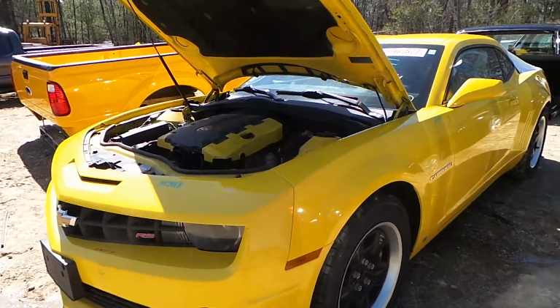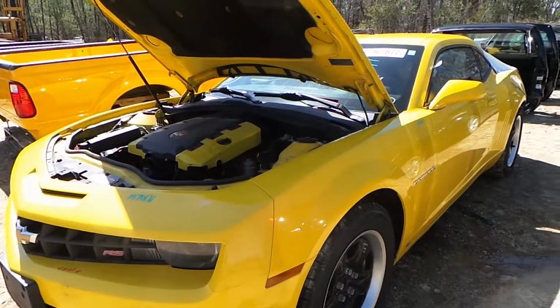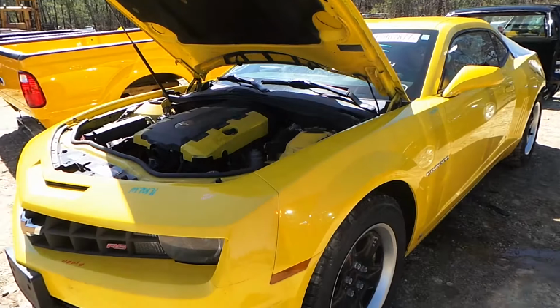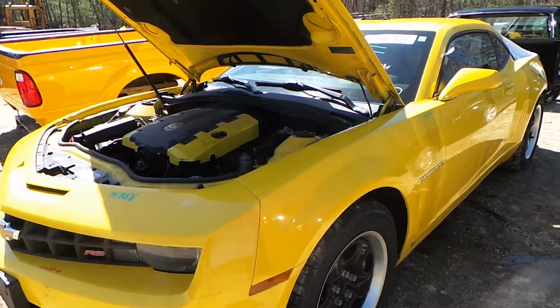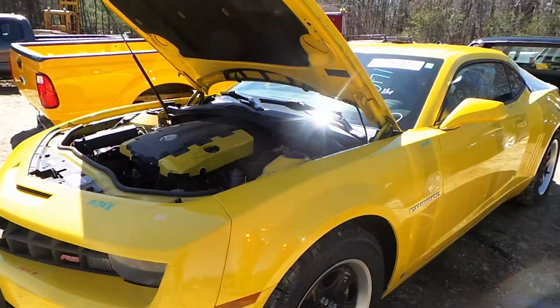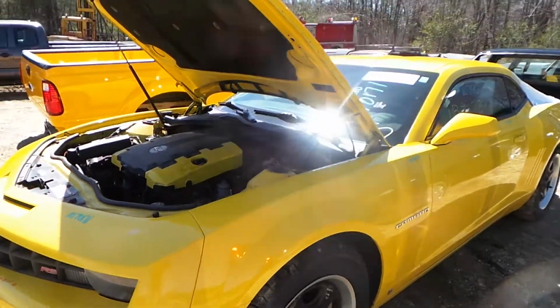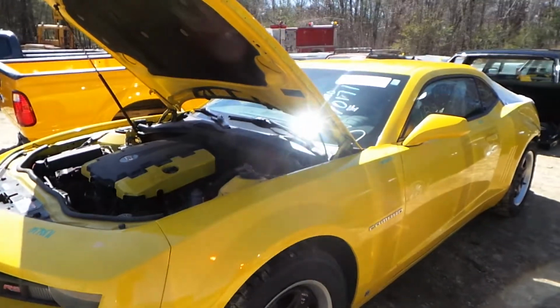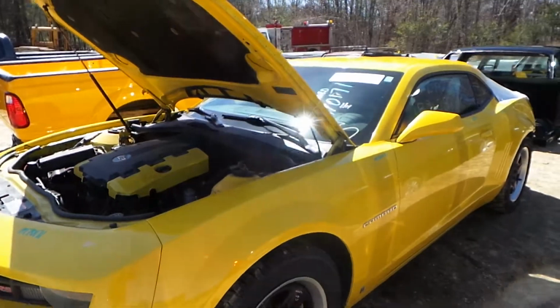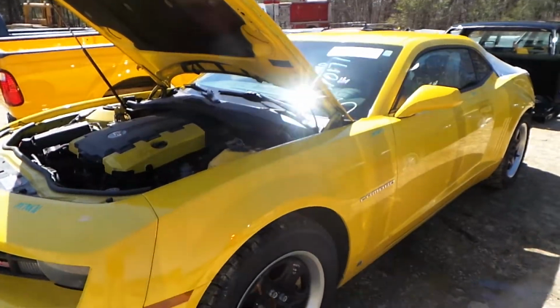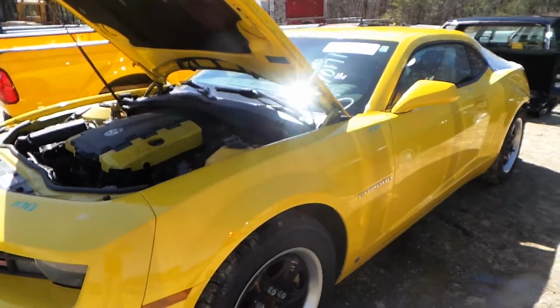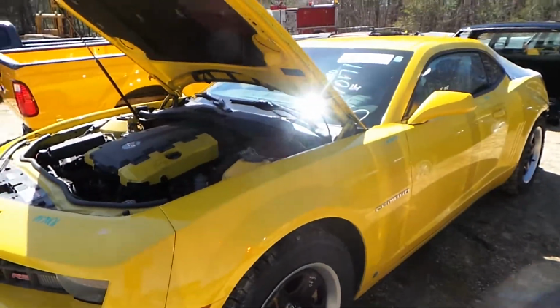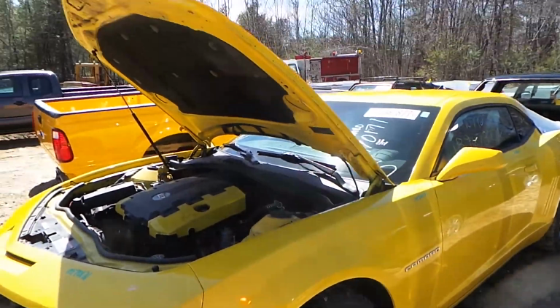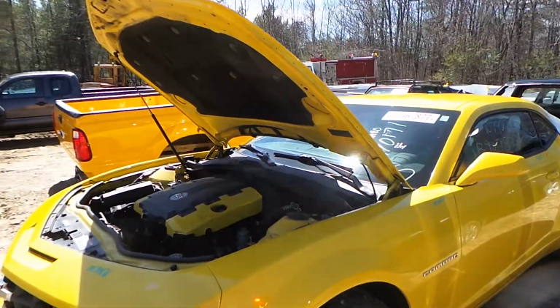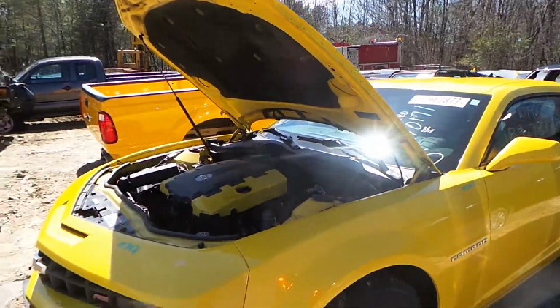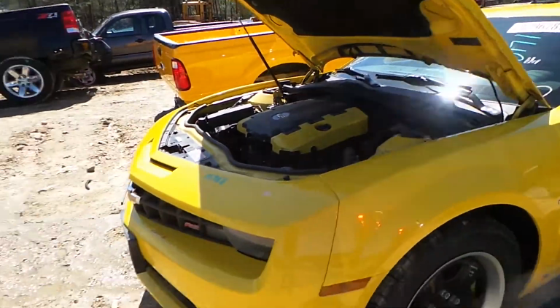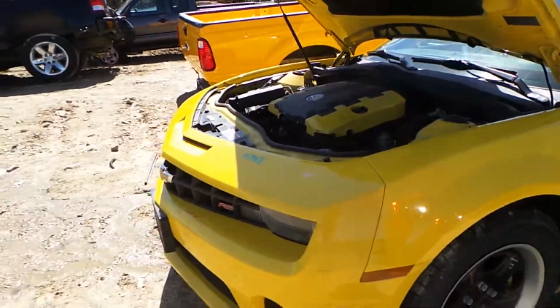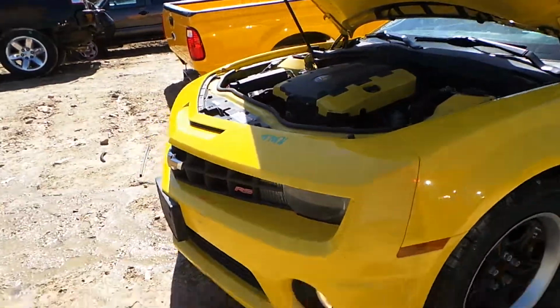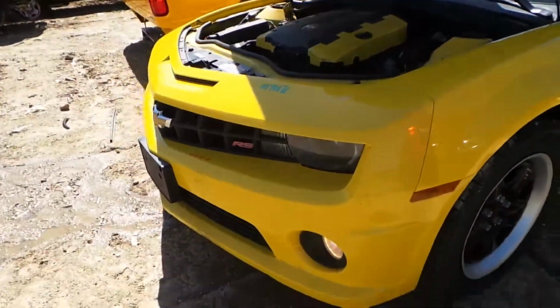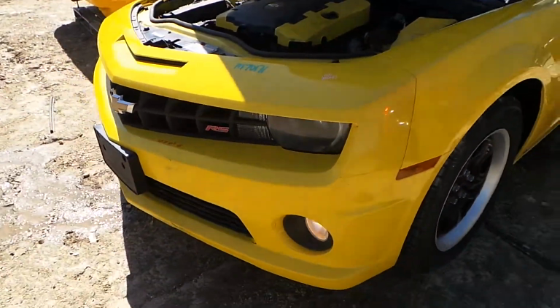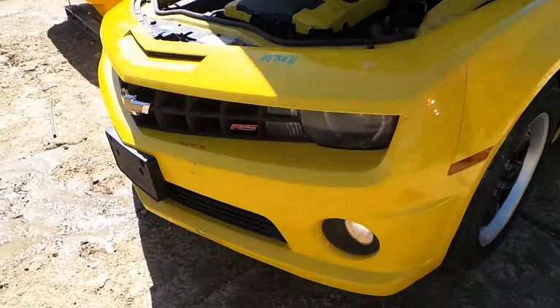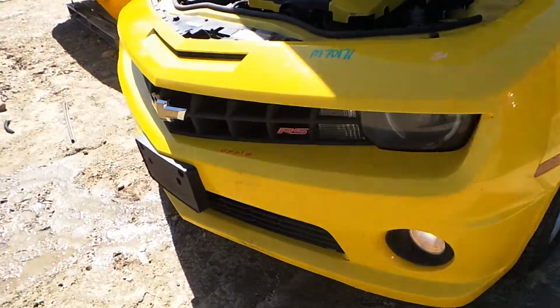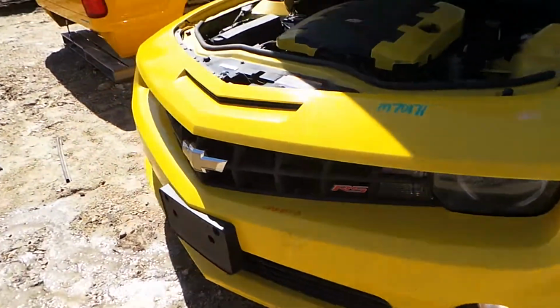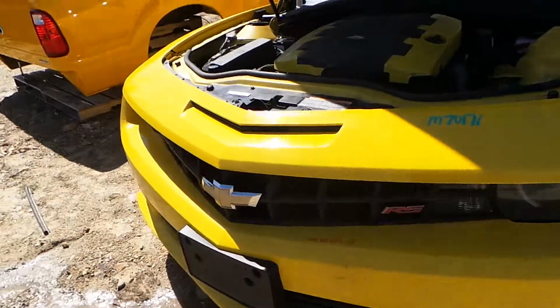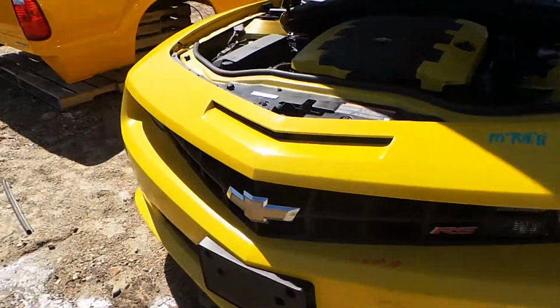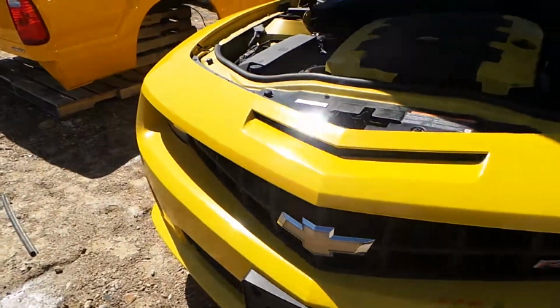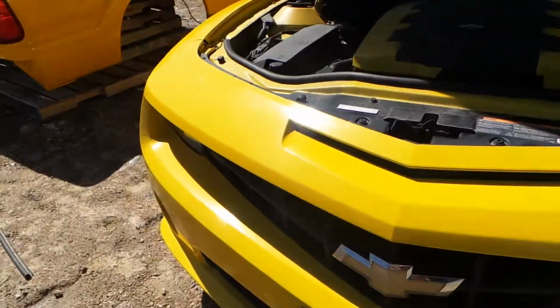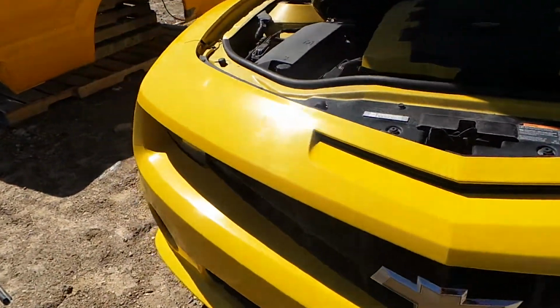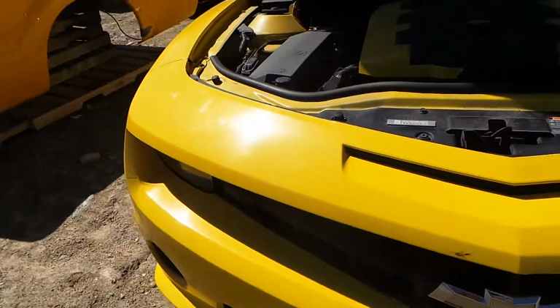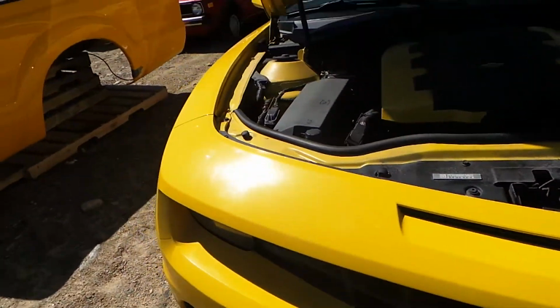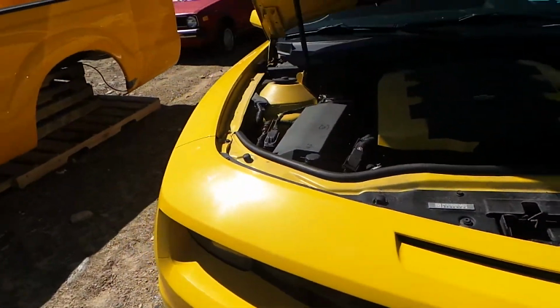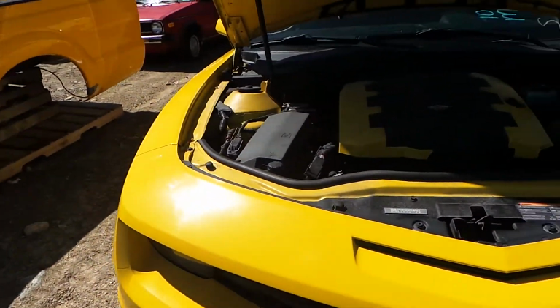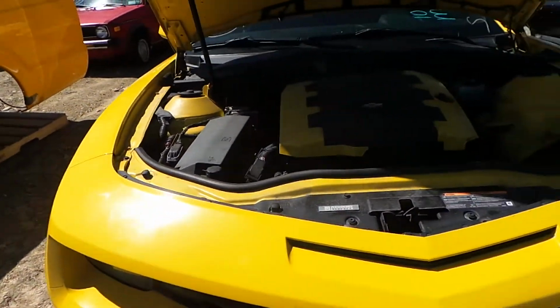We have a triple zero nose. It comes with the fenders, with the hood, the front bumper, and the grill and lights. It also comes with the cooling.